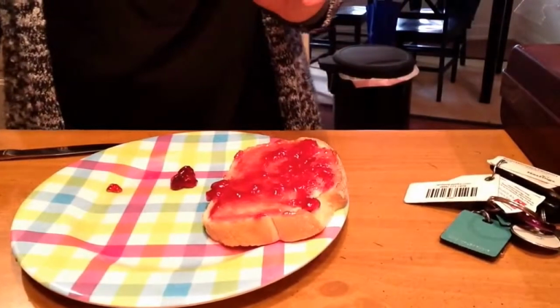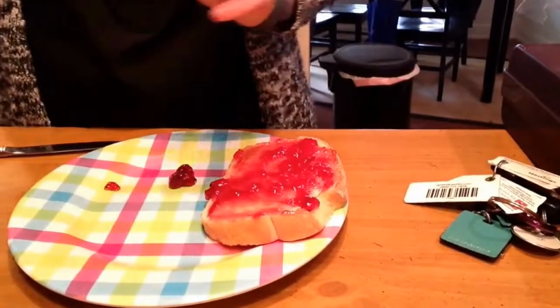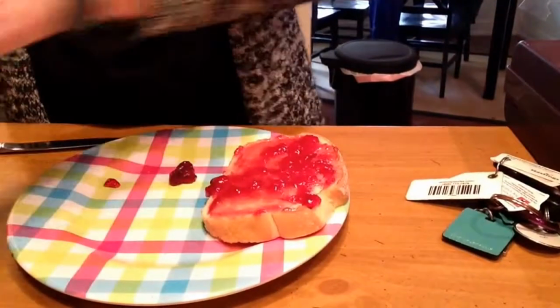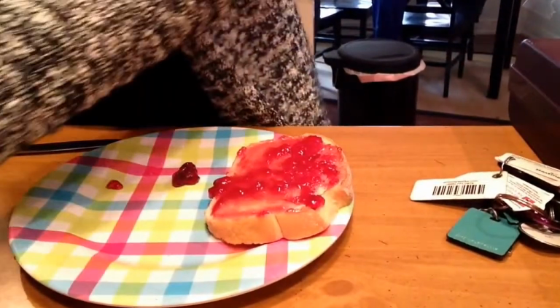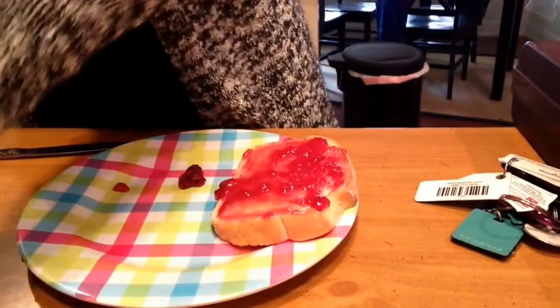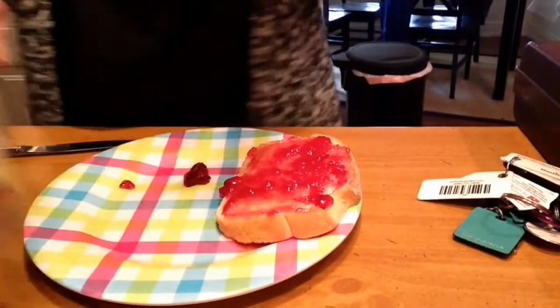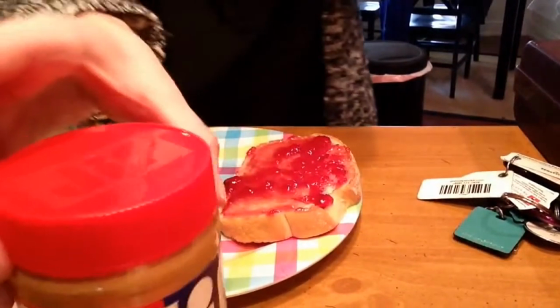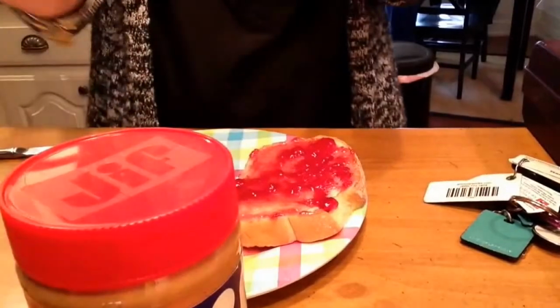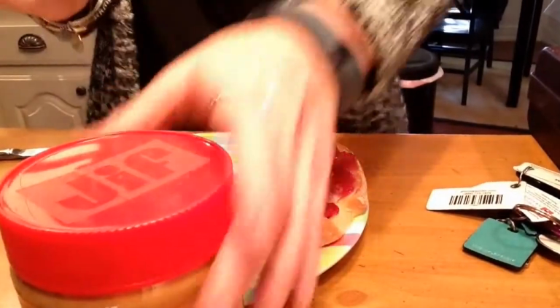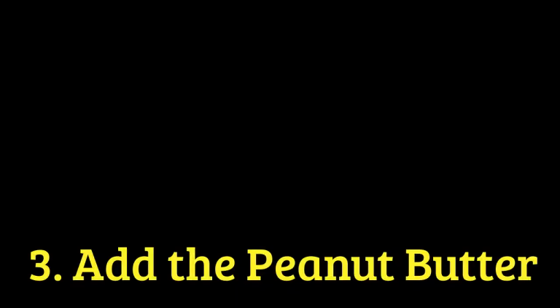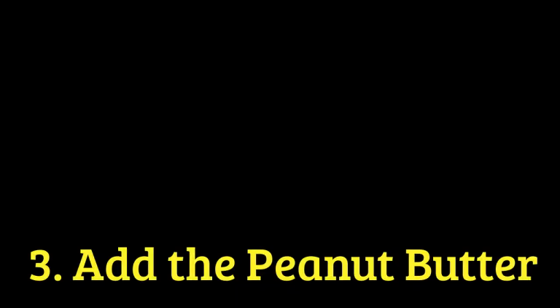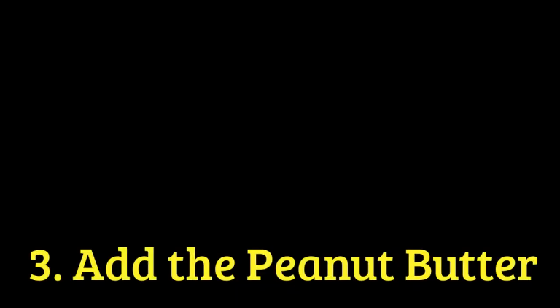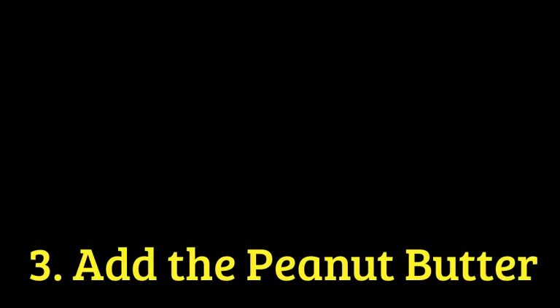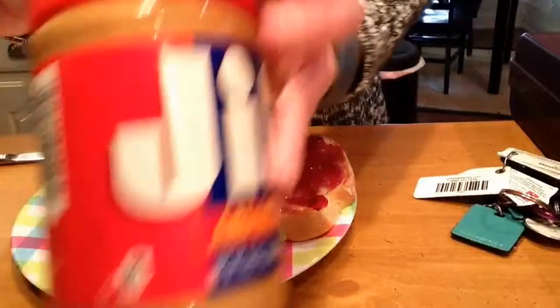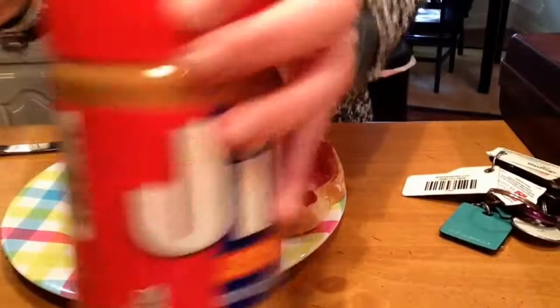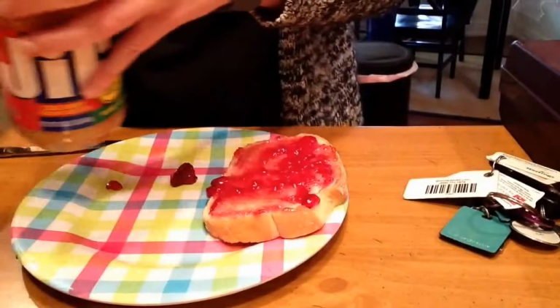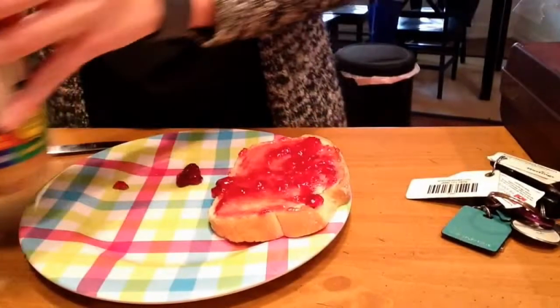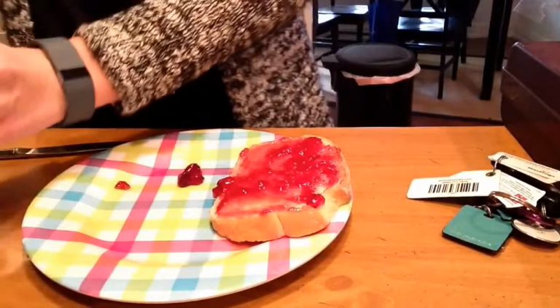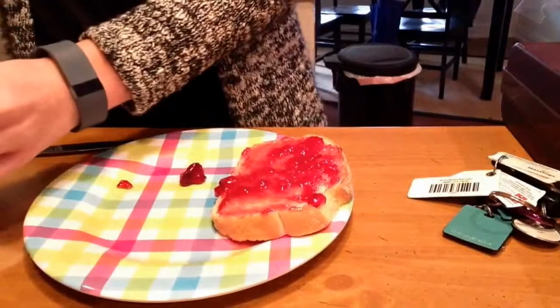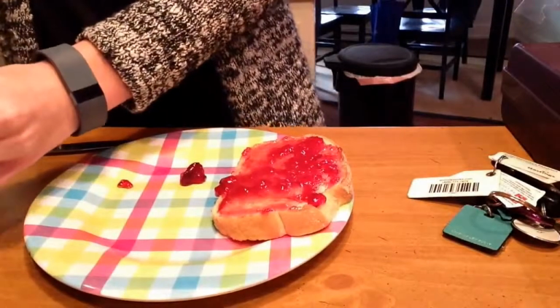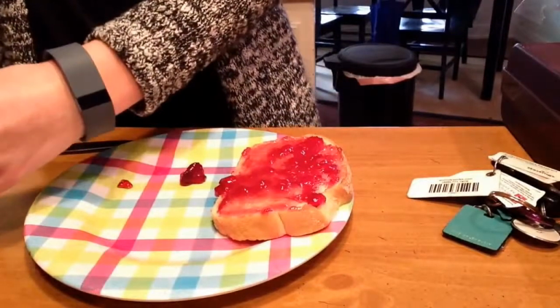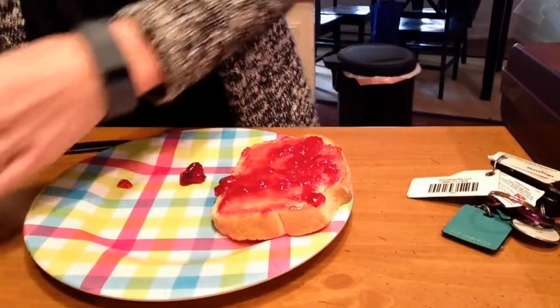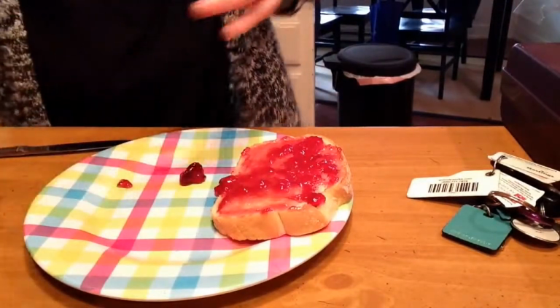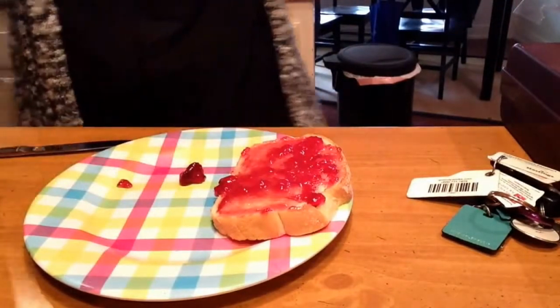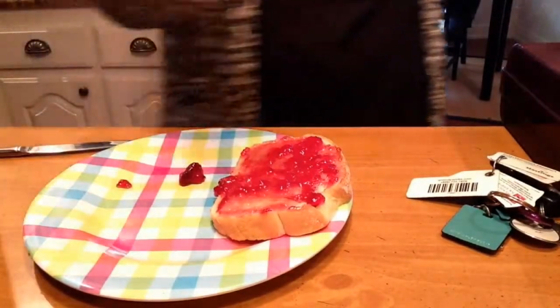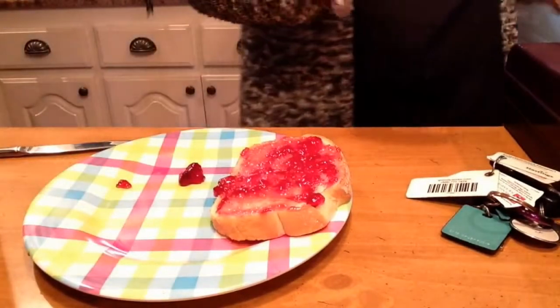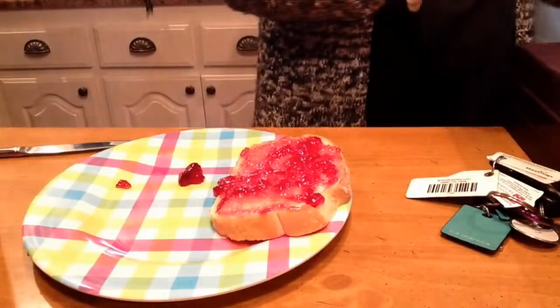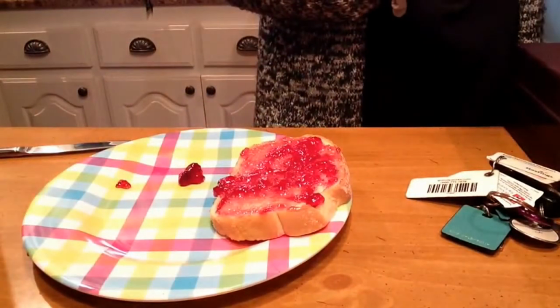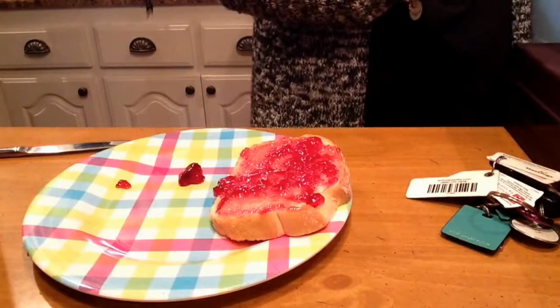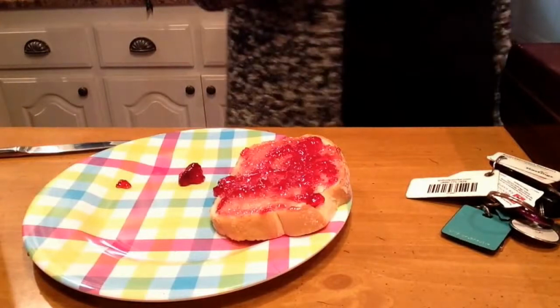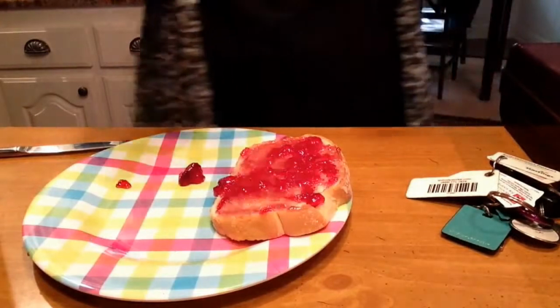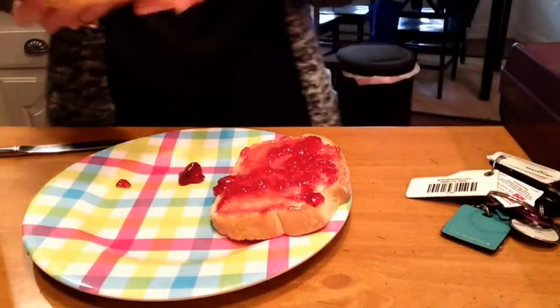The next thing I'm going to do is I'm going to grab my jar of peanut butter. Open my jar of peanut butter, and then I'm going to take my other piece of bread.